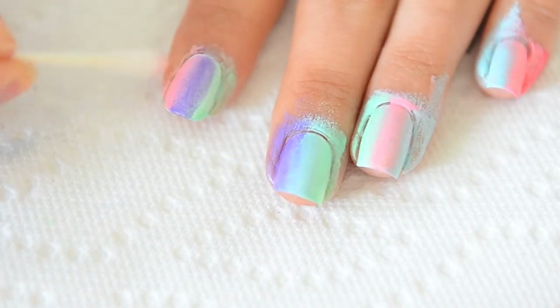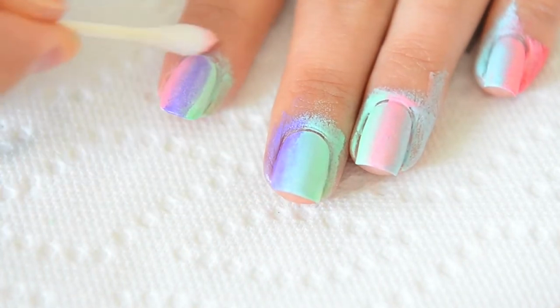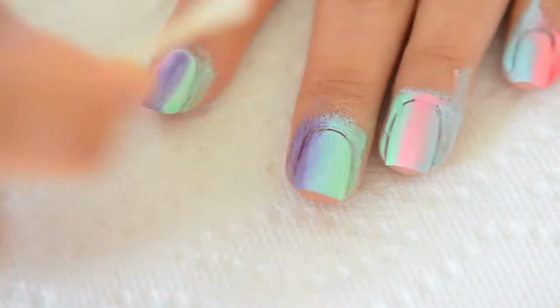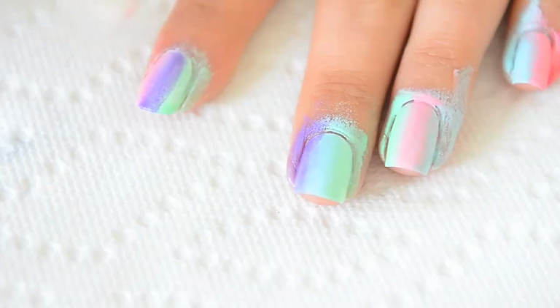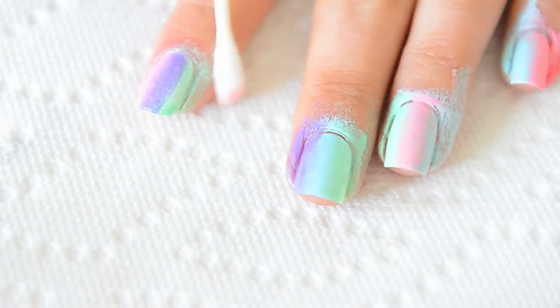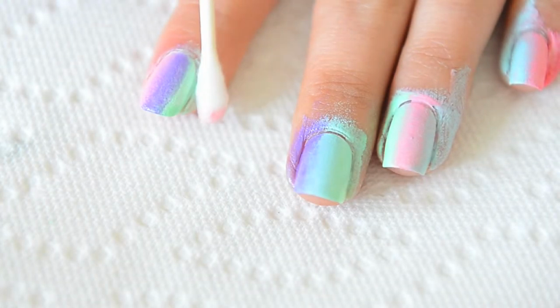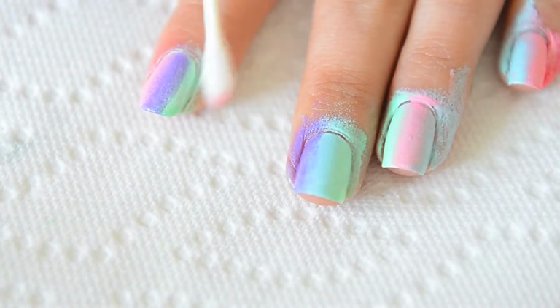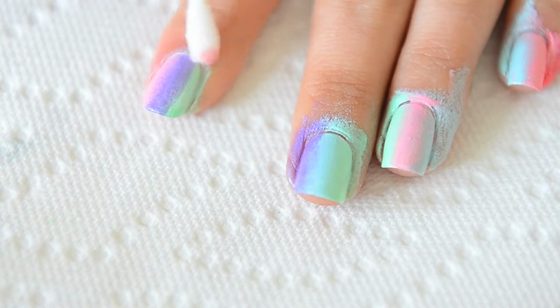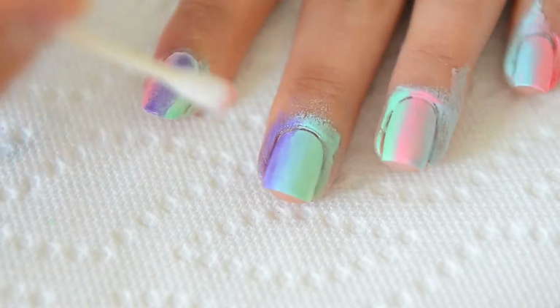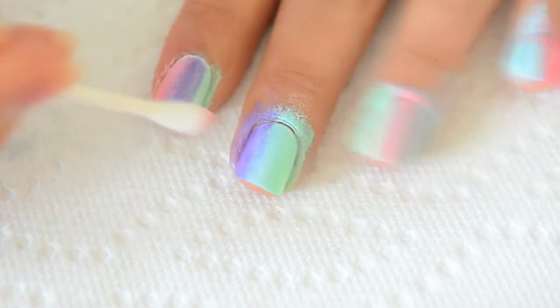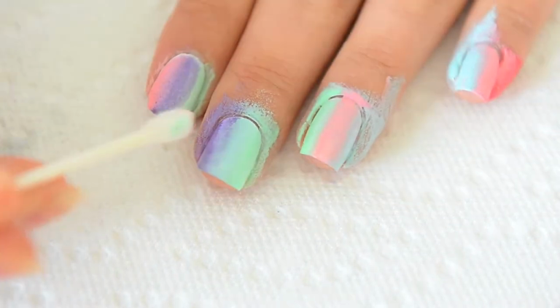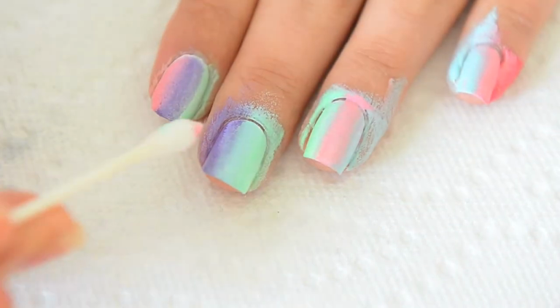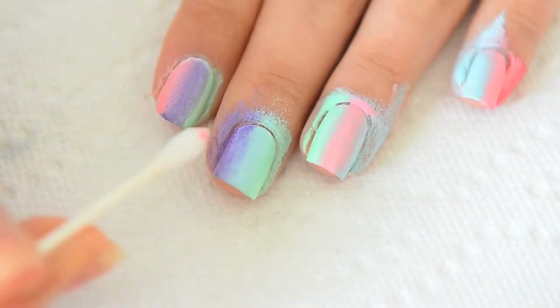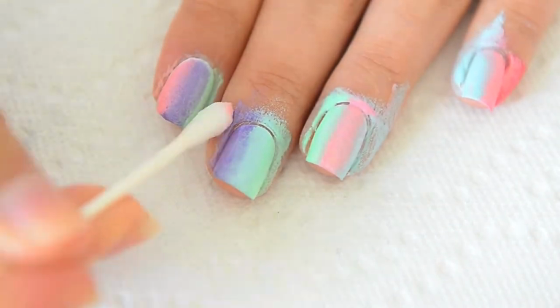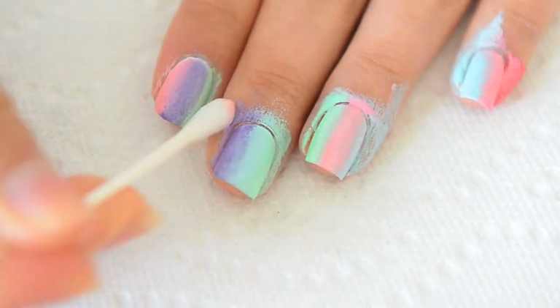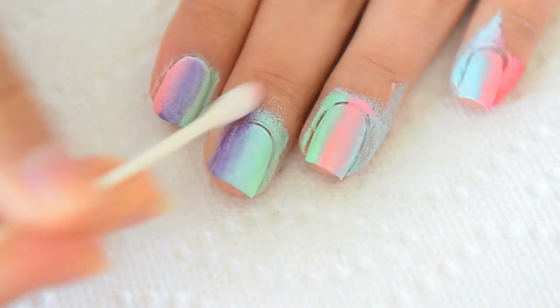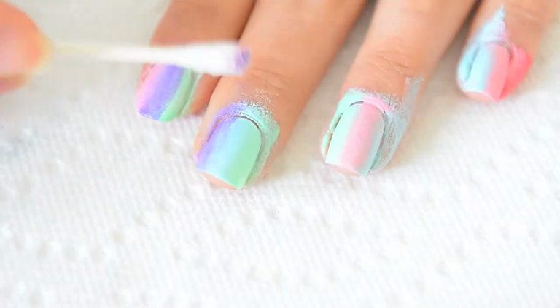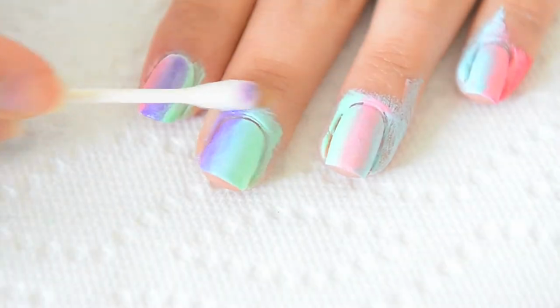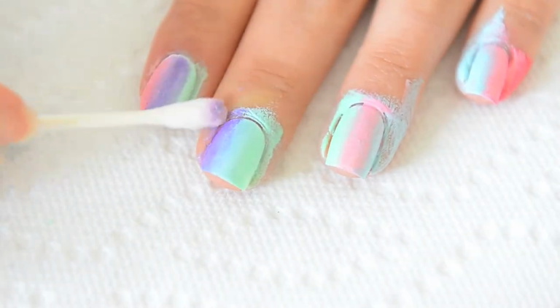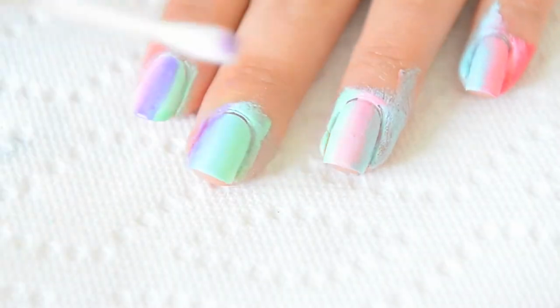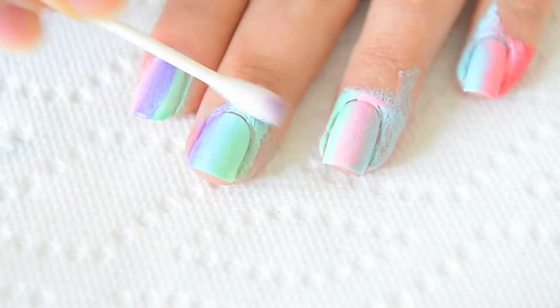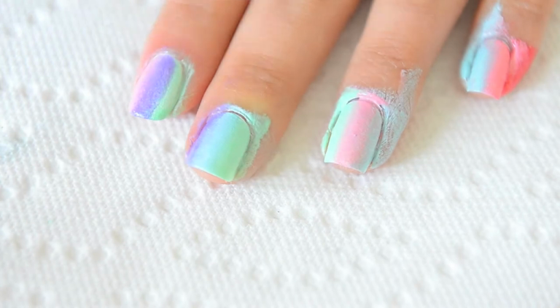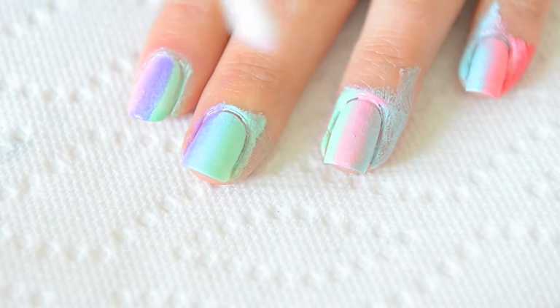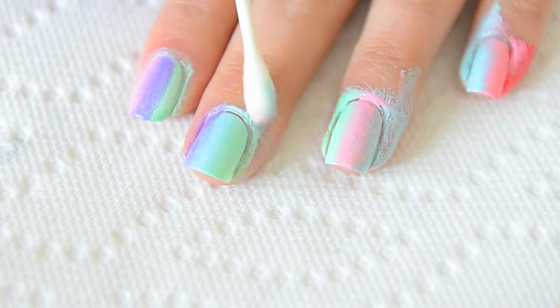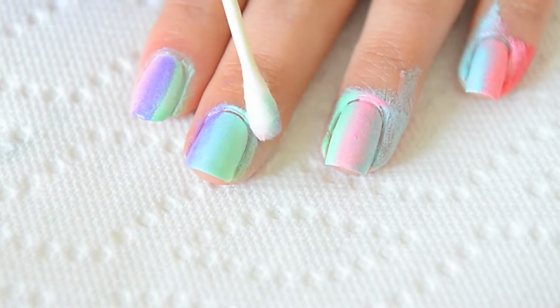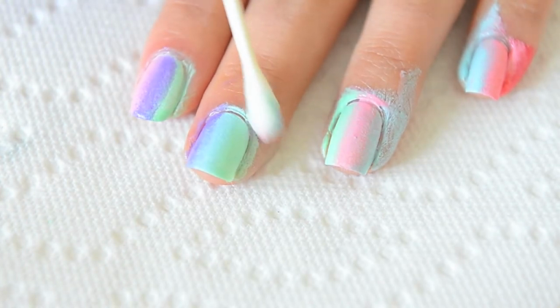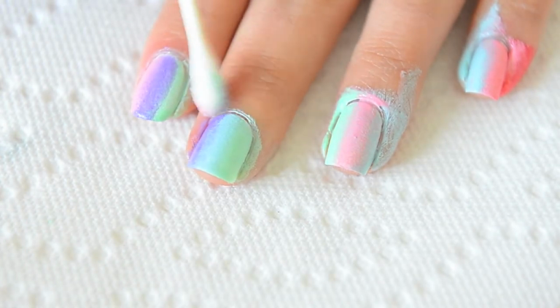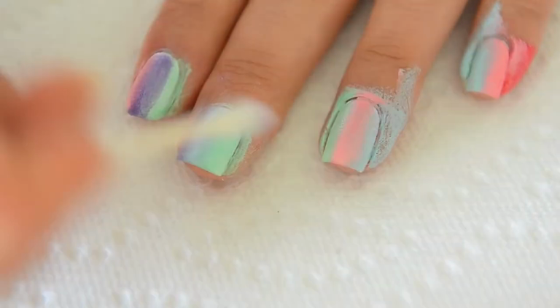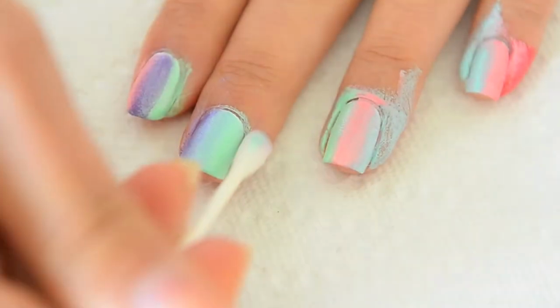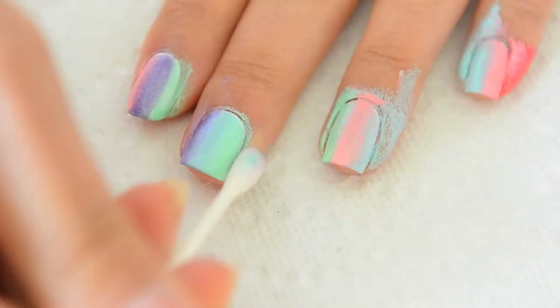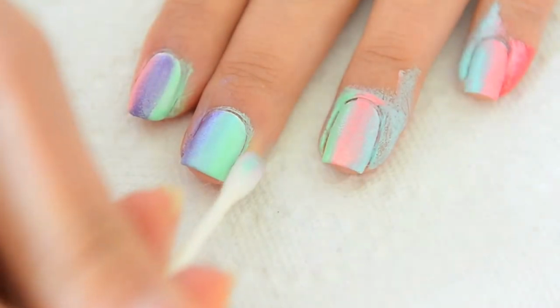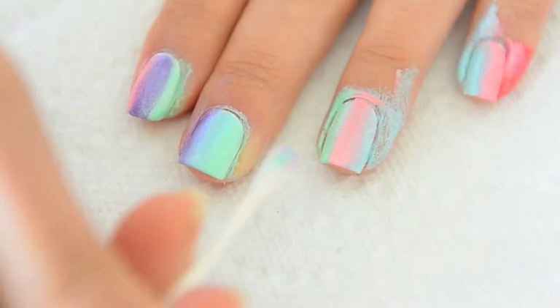Clean up time. Take your Q-tip dipped in acetone or nail polish remover and clean around your nail beds. Once most of the polish is gone, you can take your cleanup brush to create a more clean and precise look.